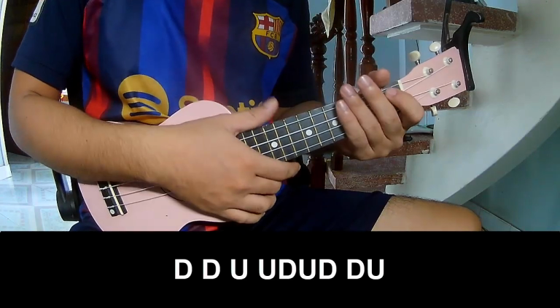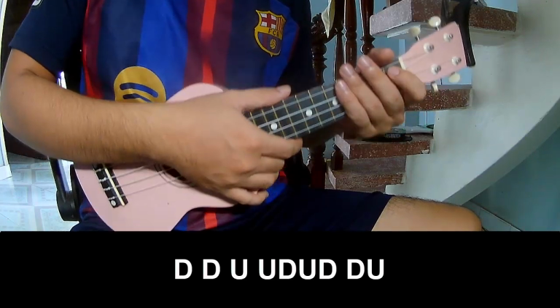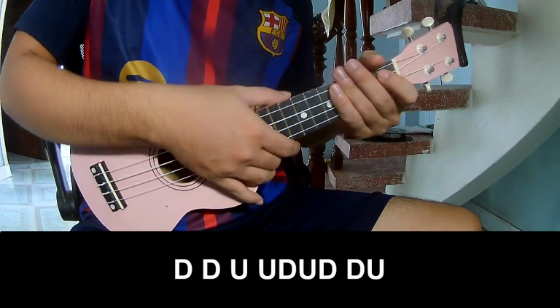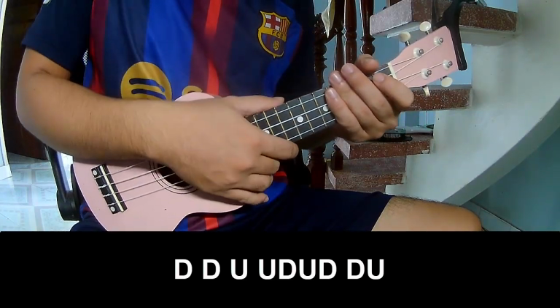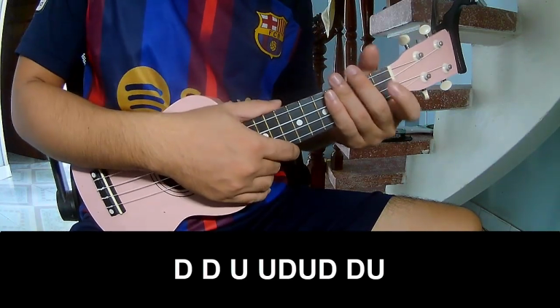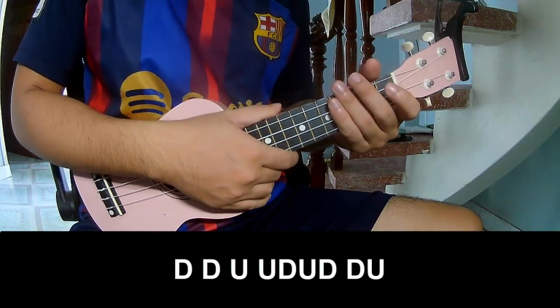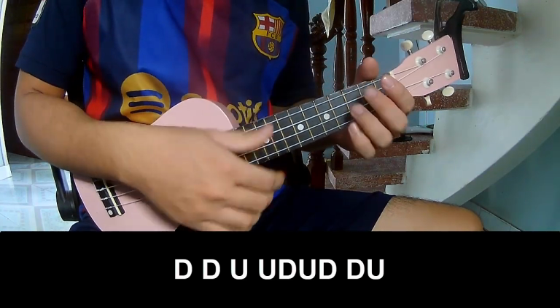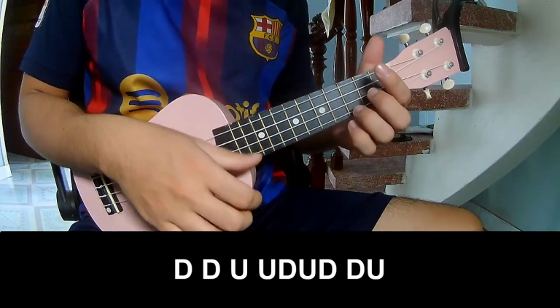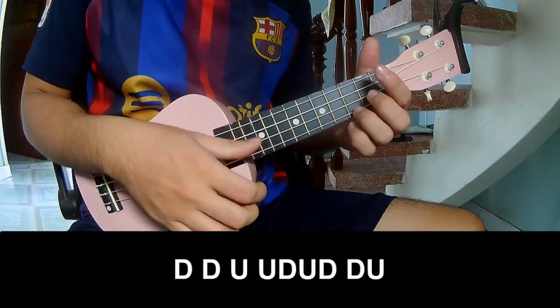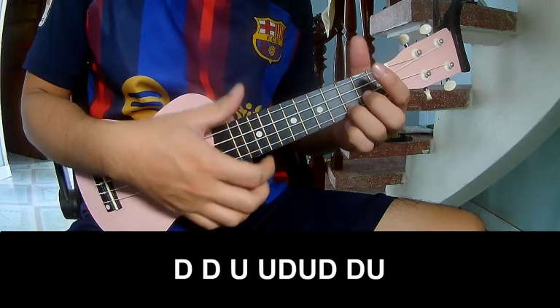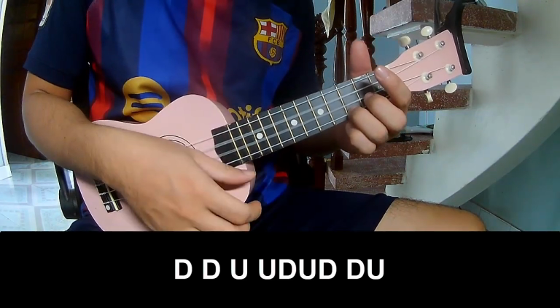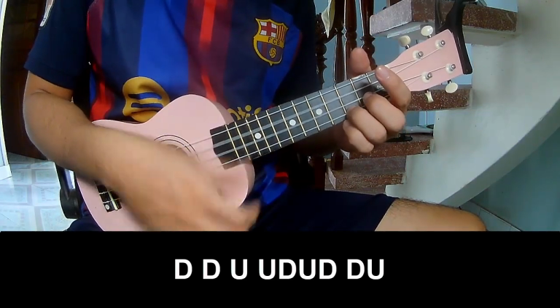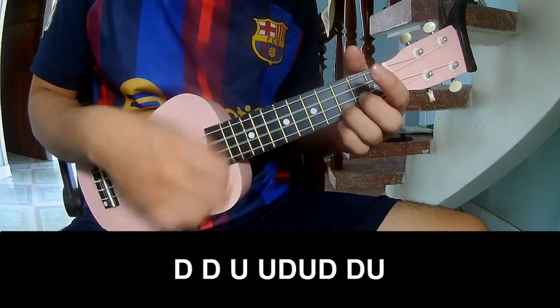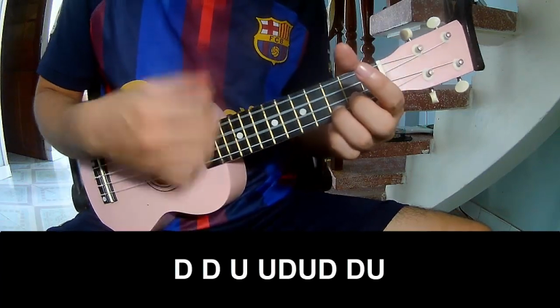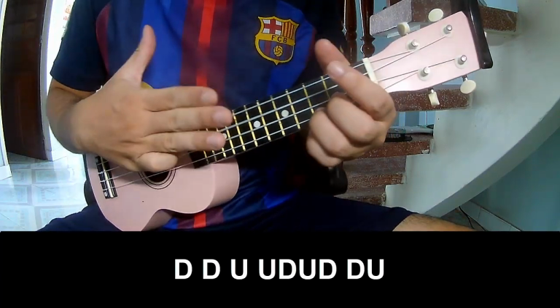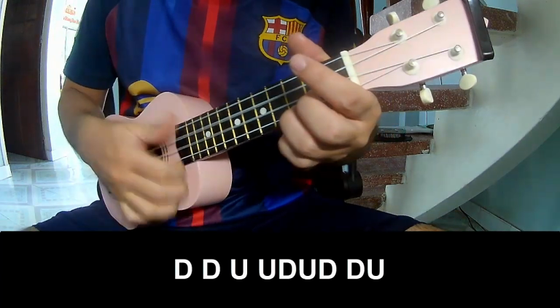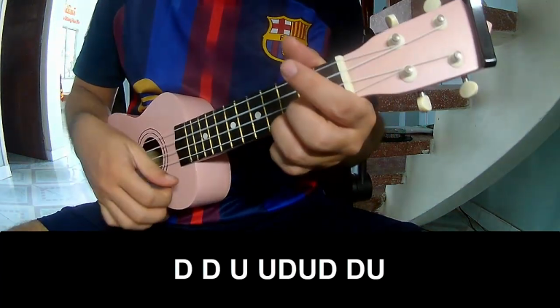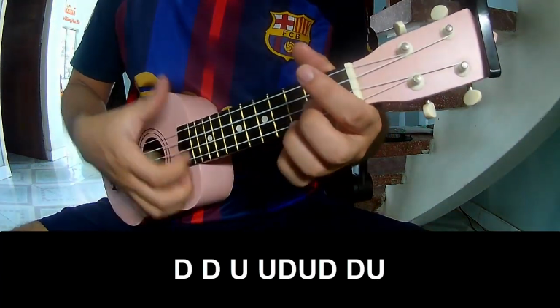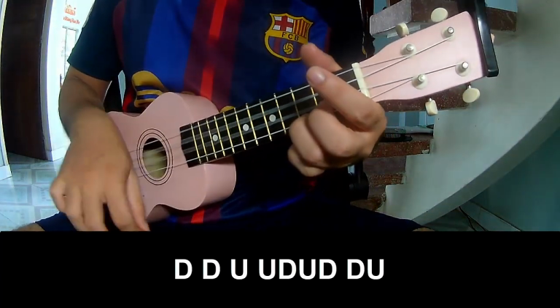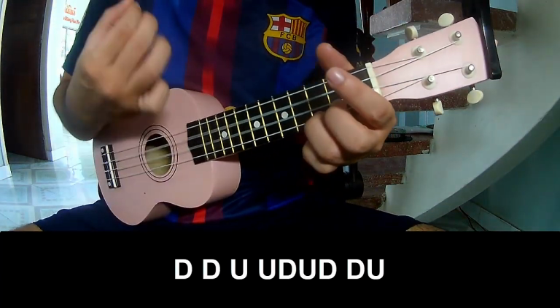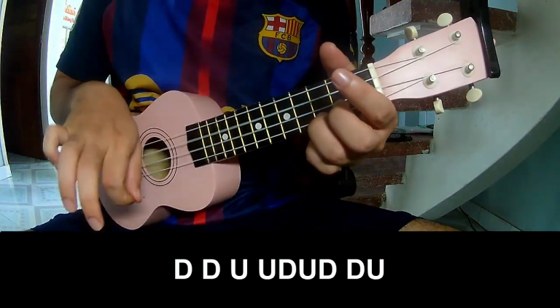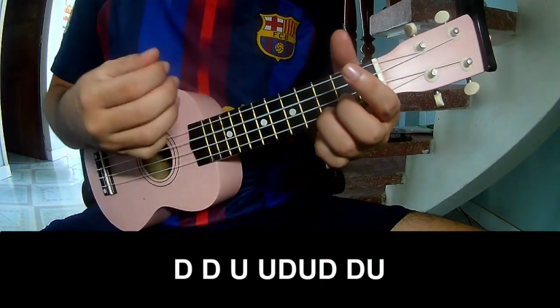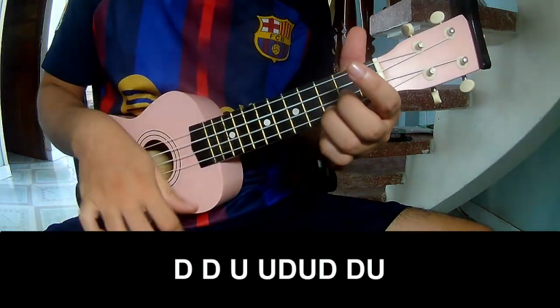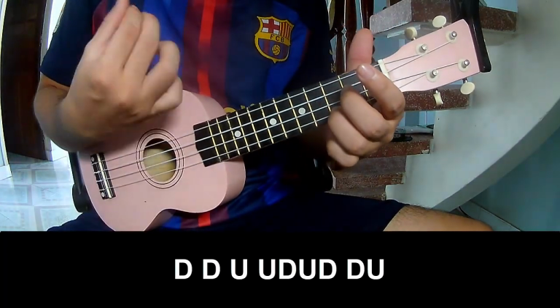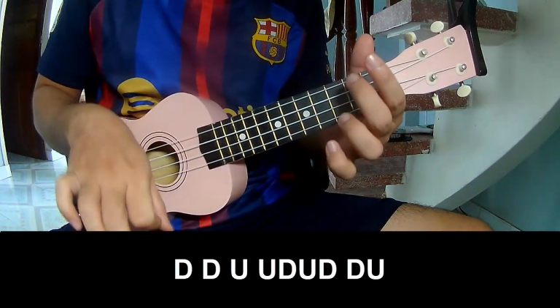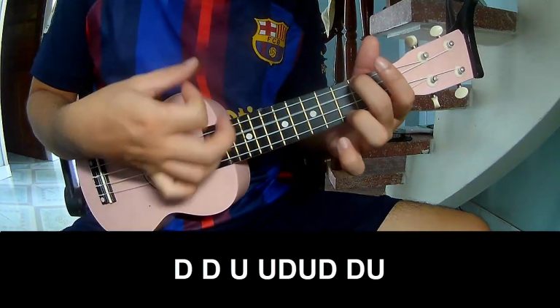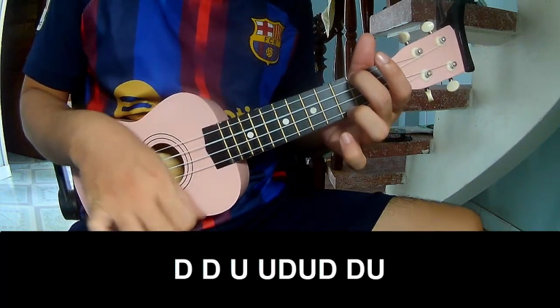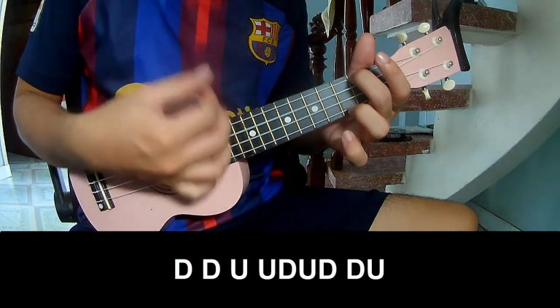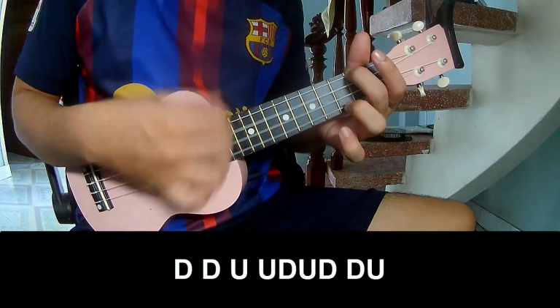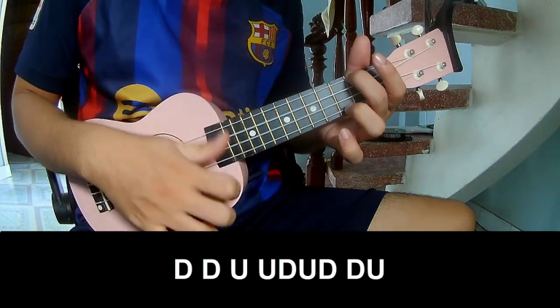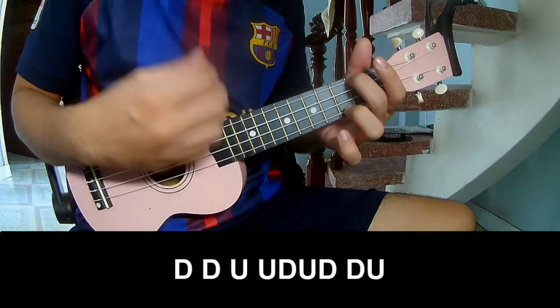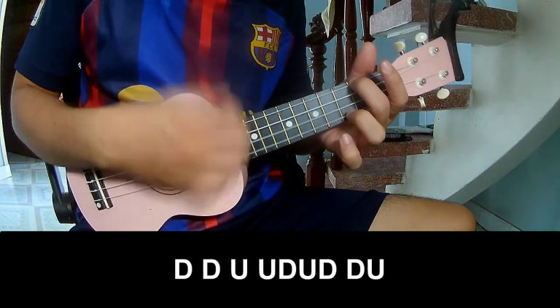For the chorus and drop, the strumming pattern is: down, down, up, up, down, down — then down, up, up, down, down, up, down, down, up.